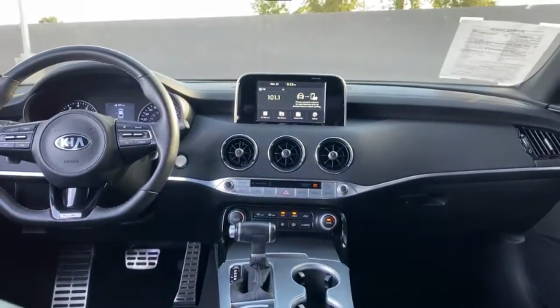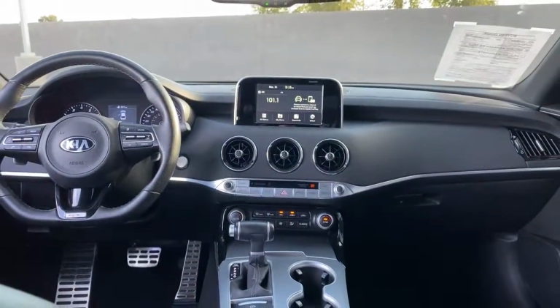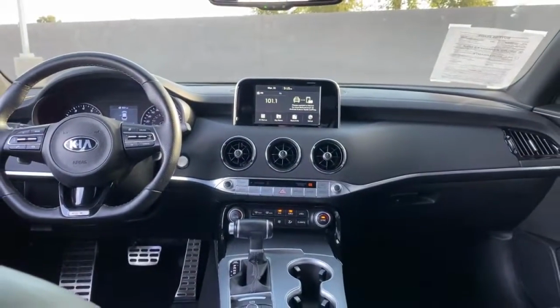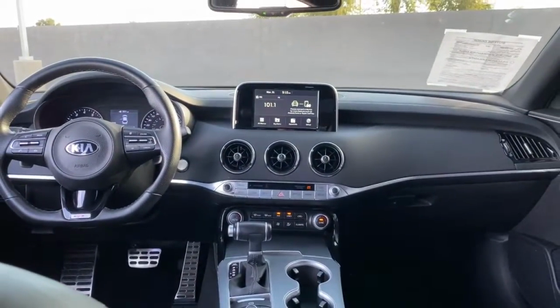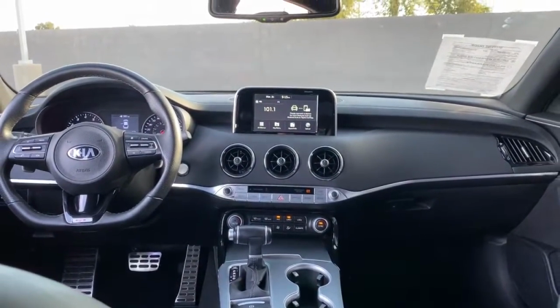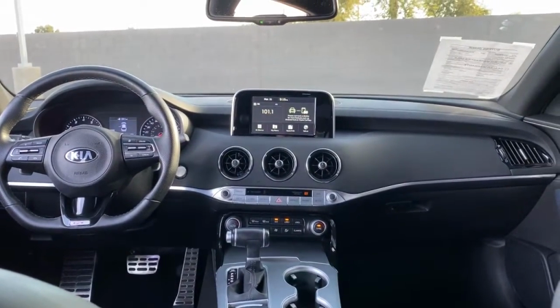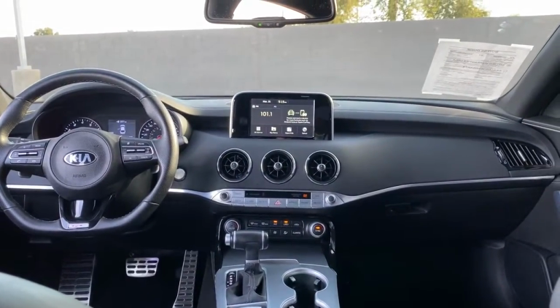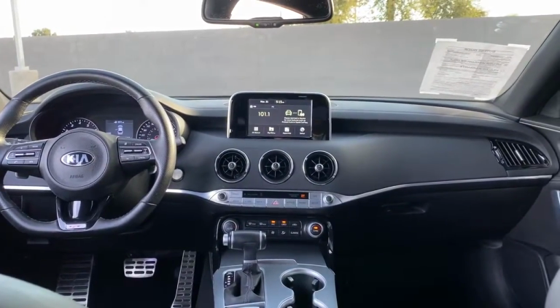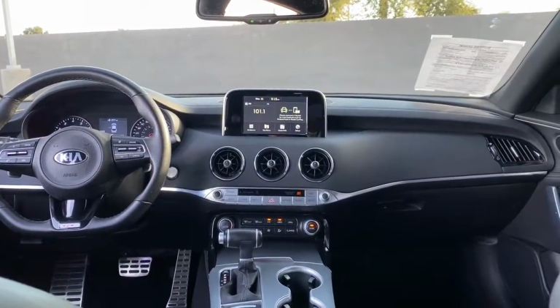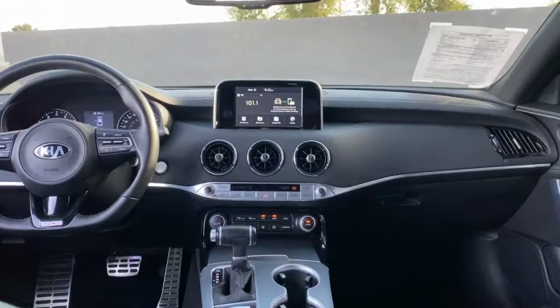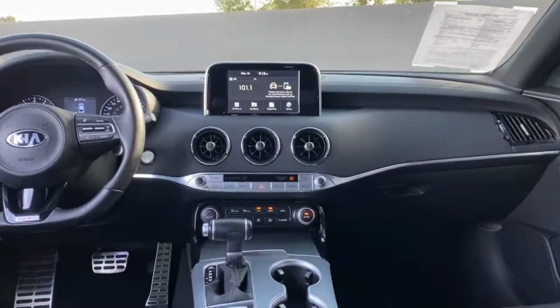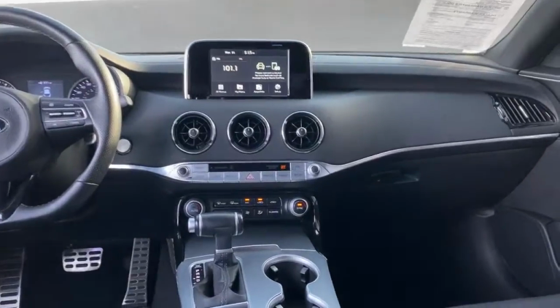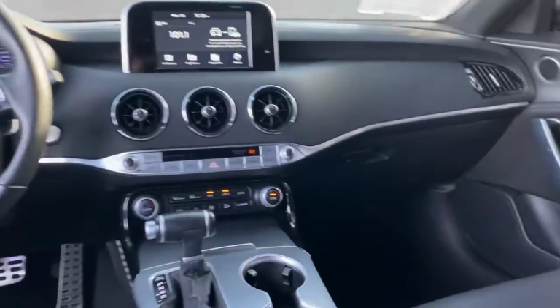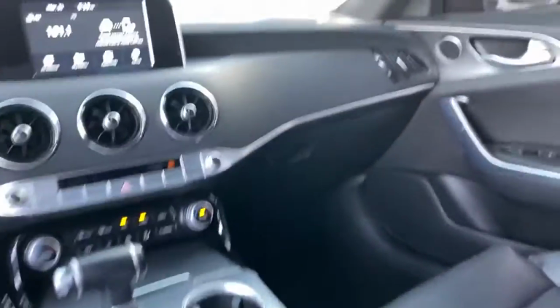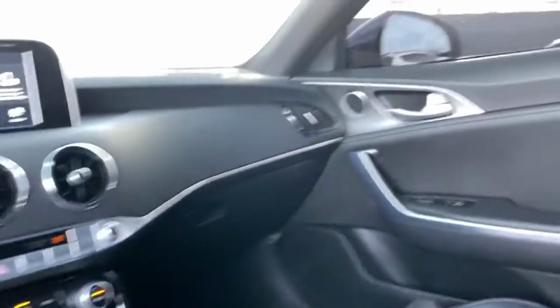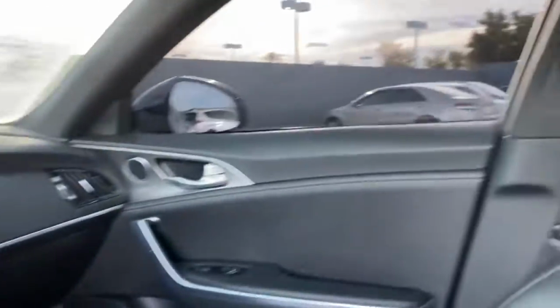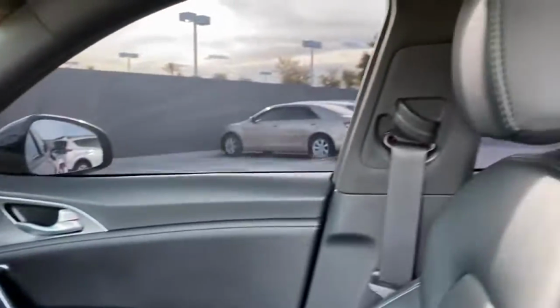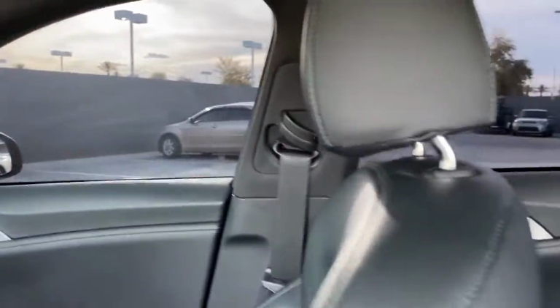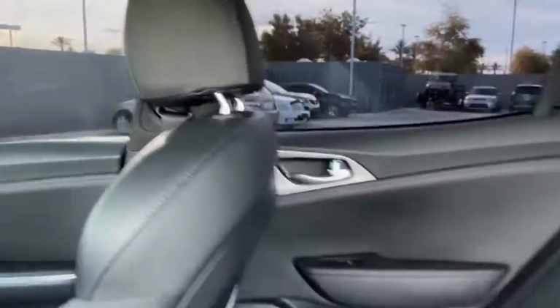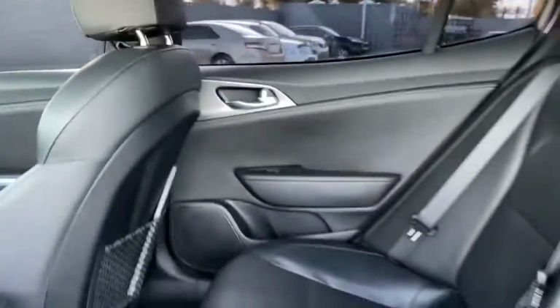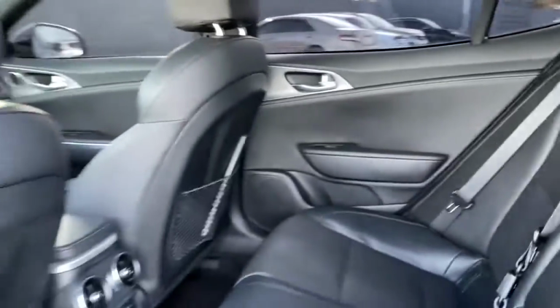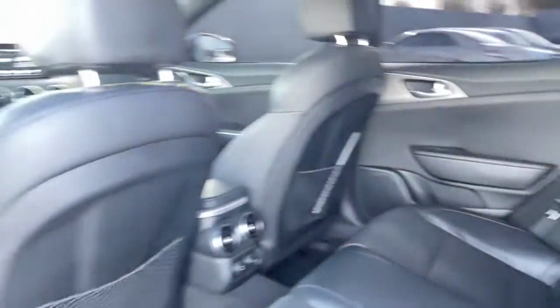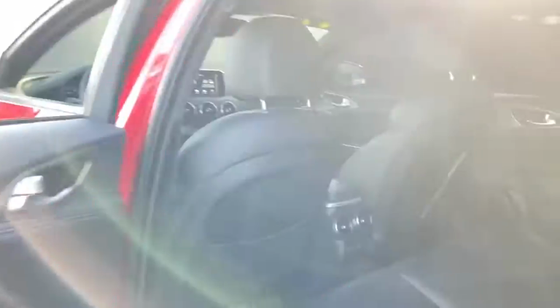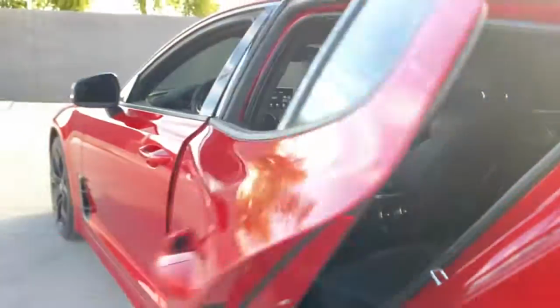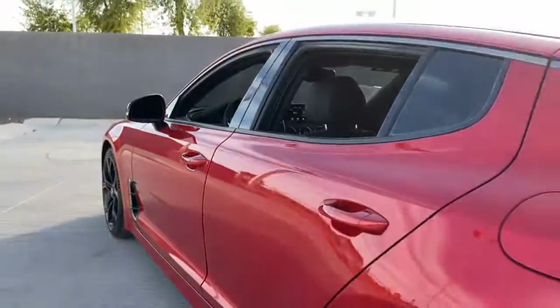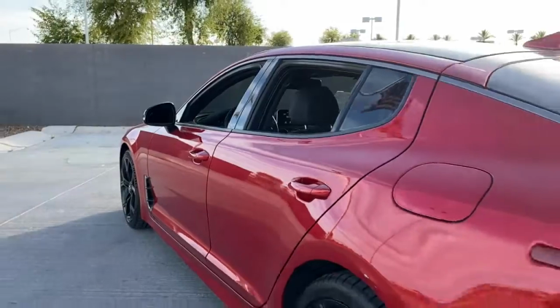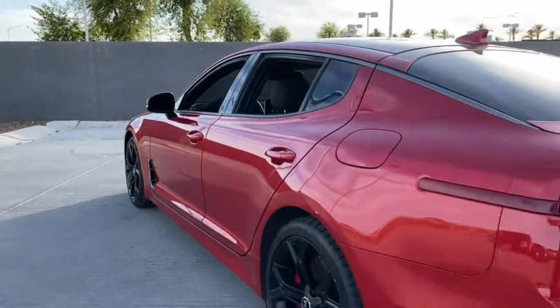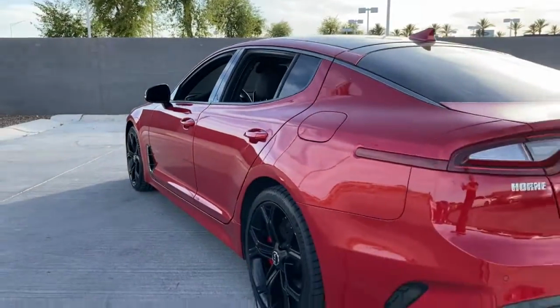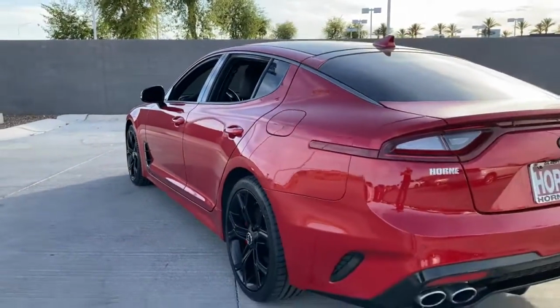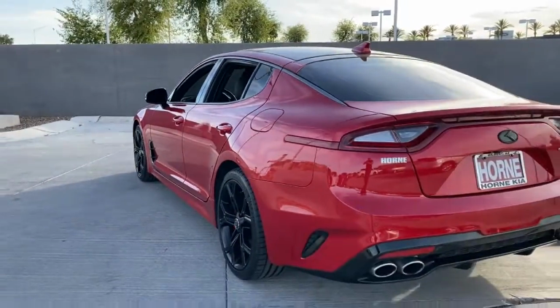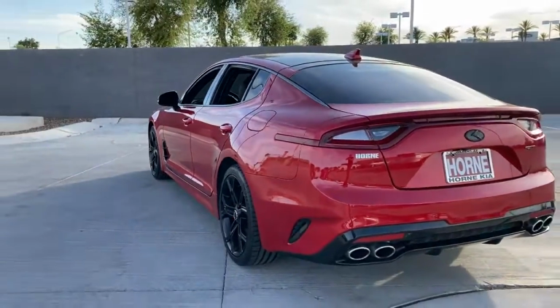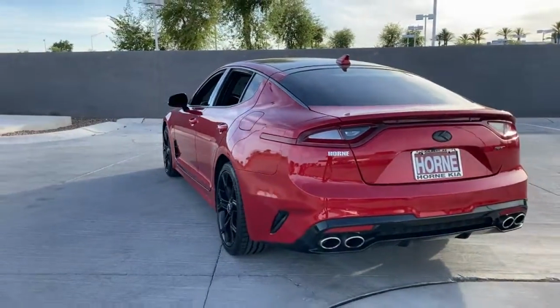High performance power blends with luxurious comfort in this competition-minded Stinger. See for yourself when you take it out for a test drive. Our professional staff looks forward to giving you excellent service.